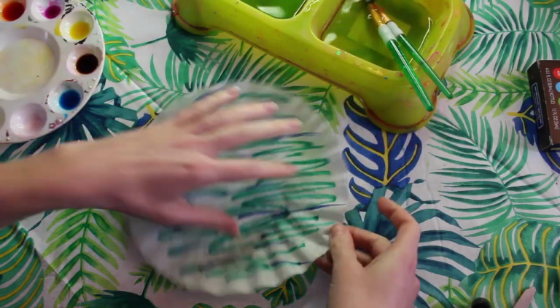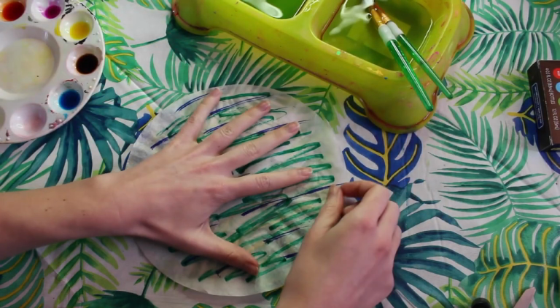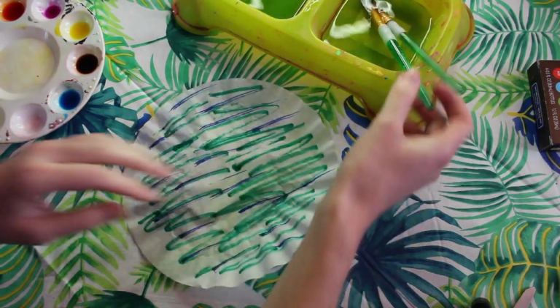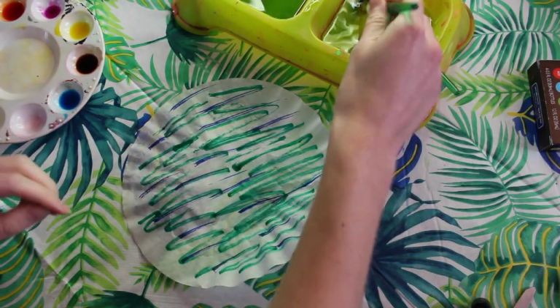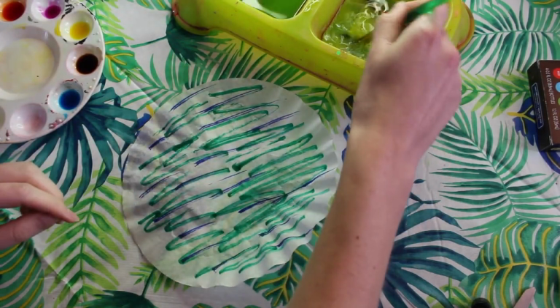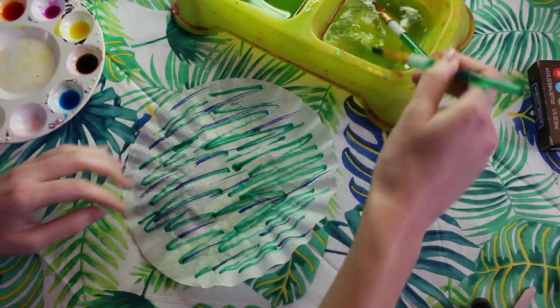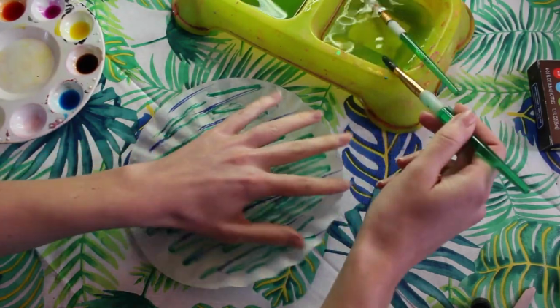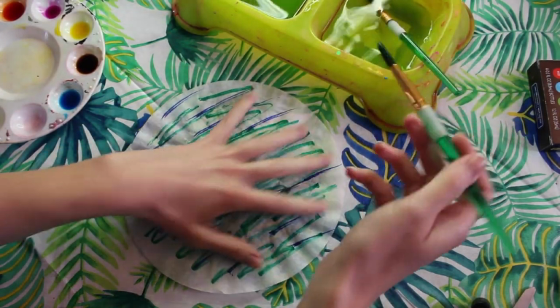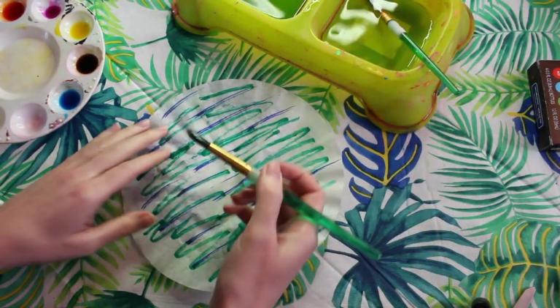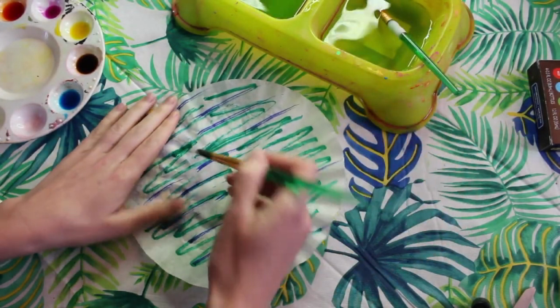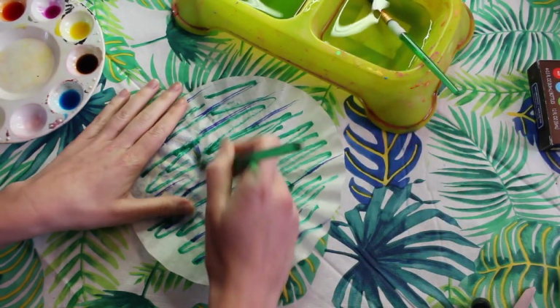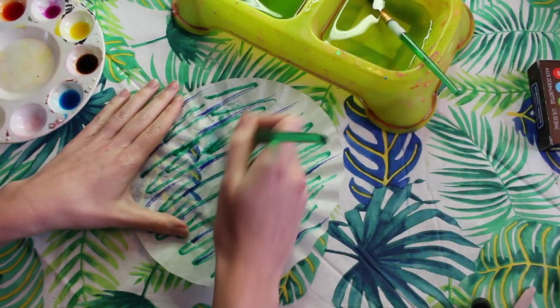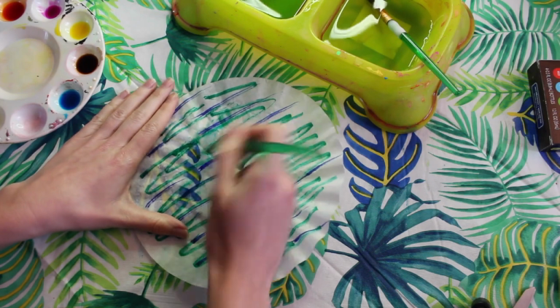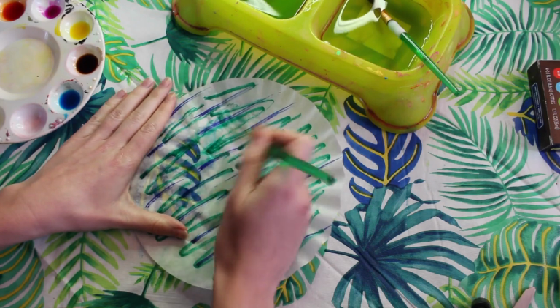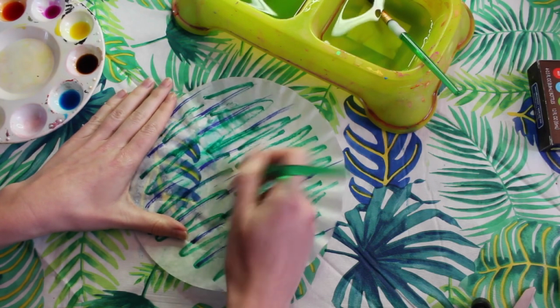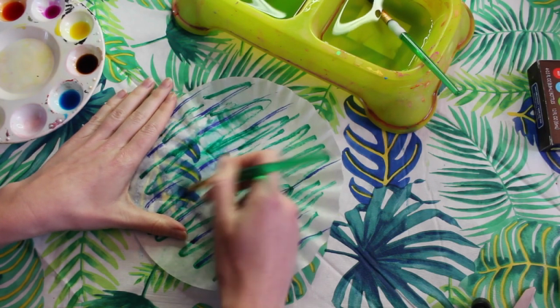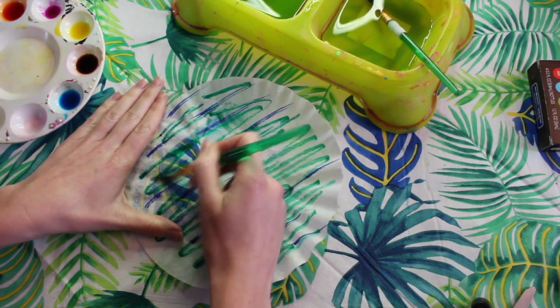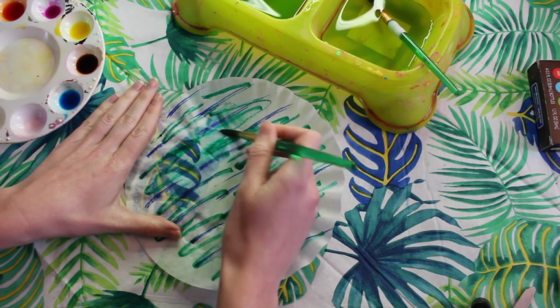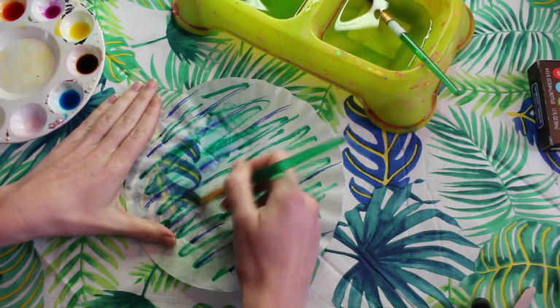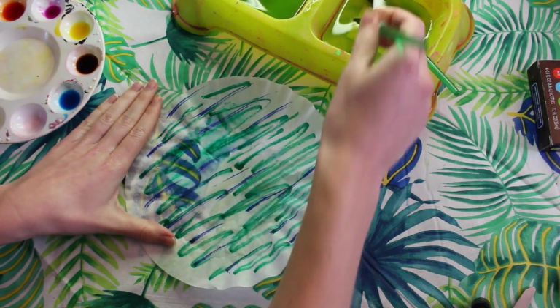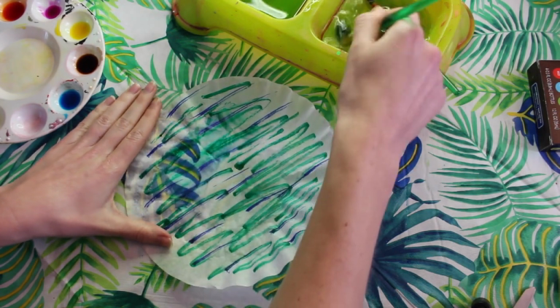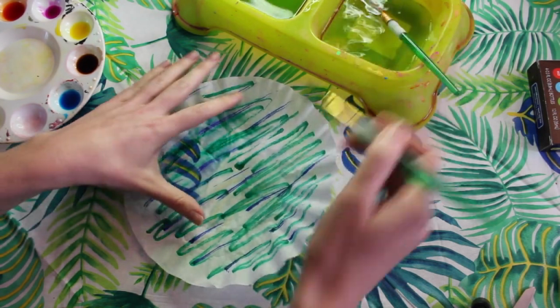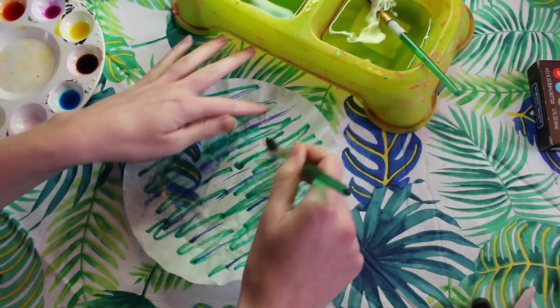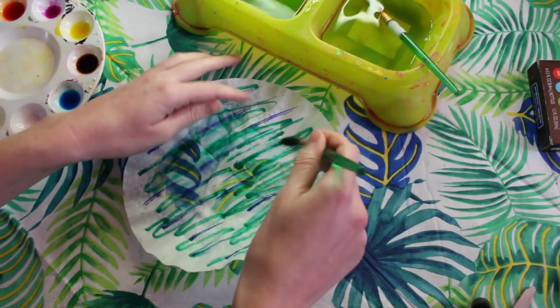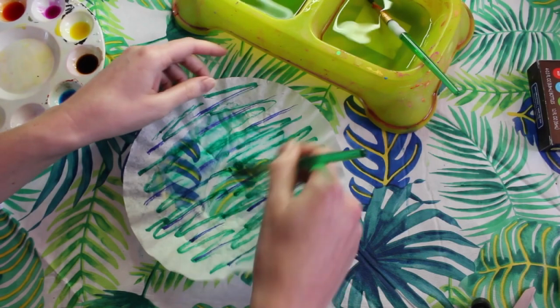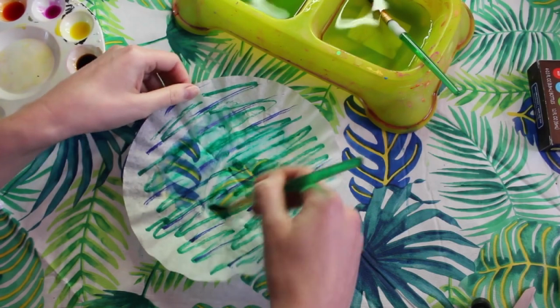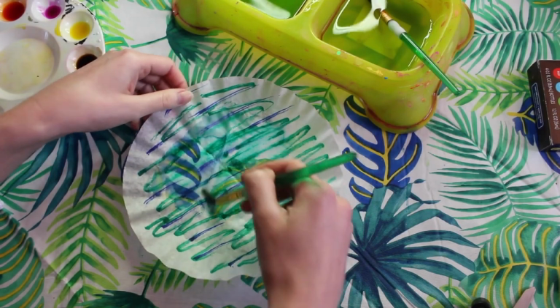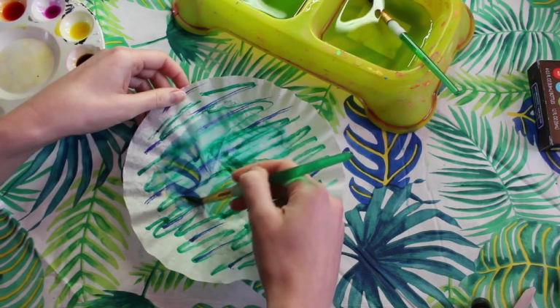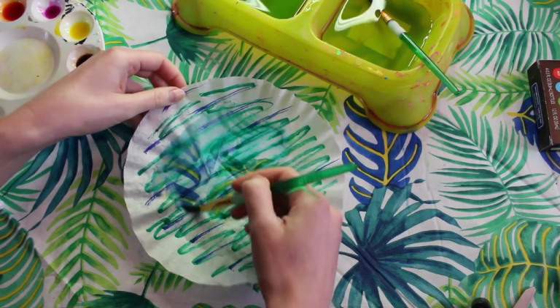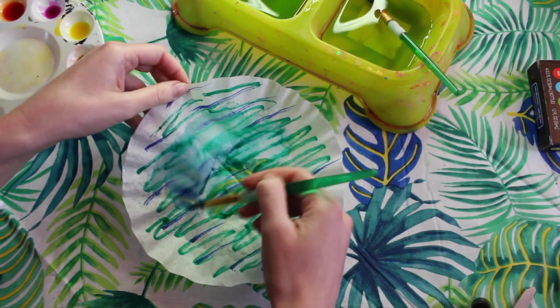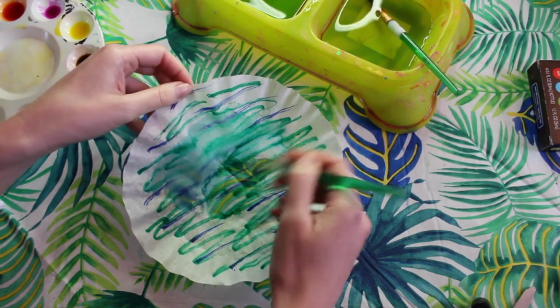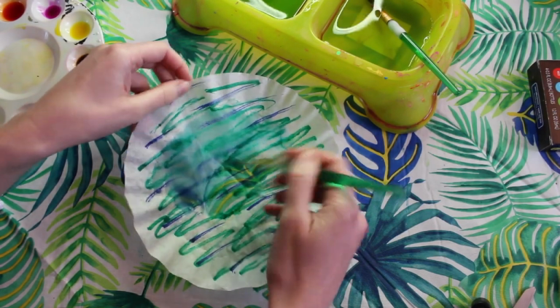Now that we have our color ready to go we can start adding our water. We're going to take our paintbrush and we're going to paint water all over the coffee filter. Once we're finished we're going to let it dry before we glue on the flowers.